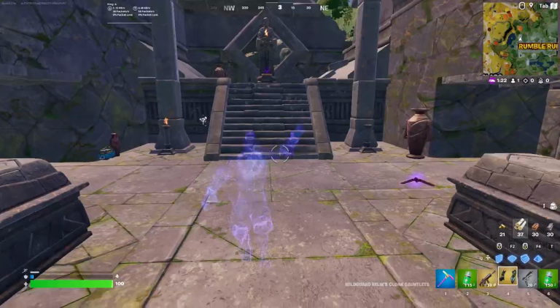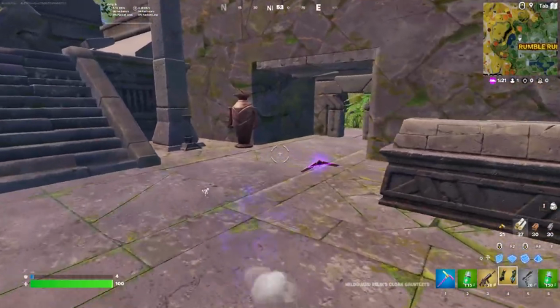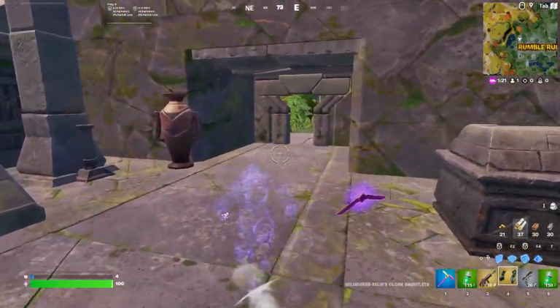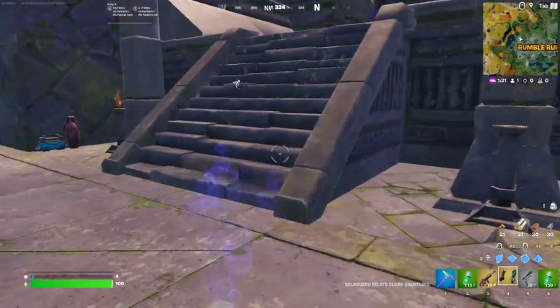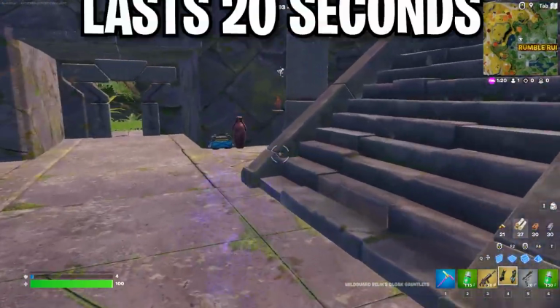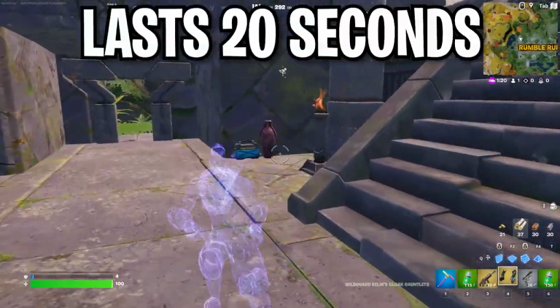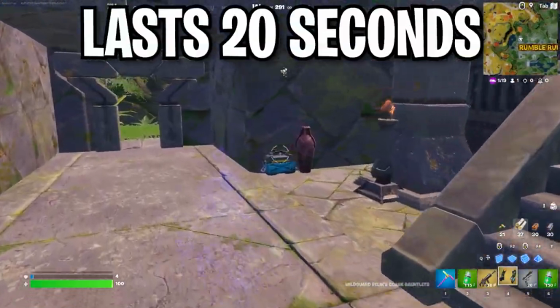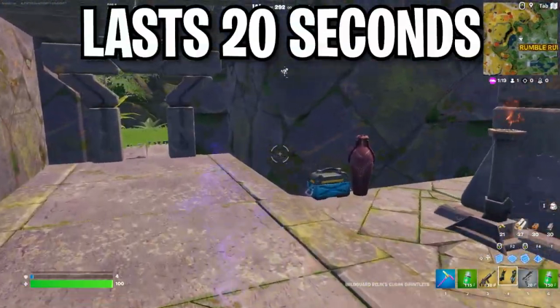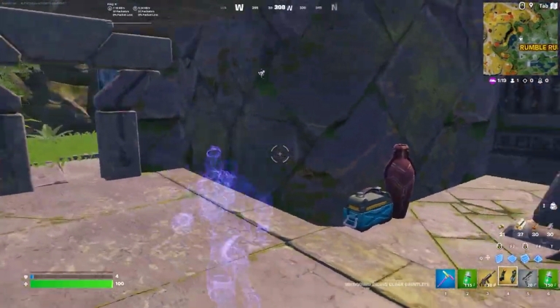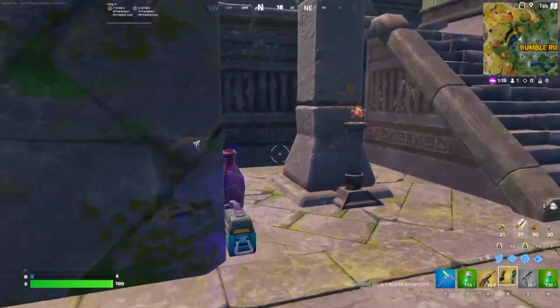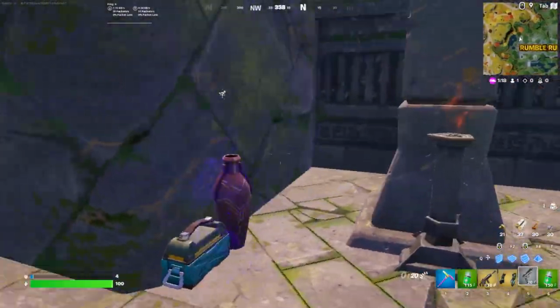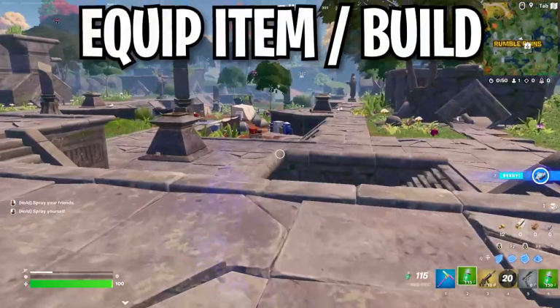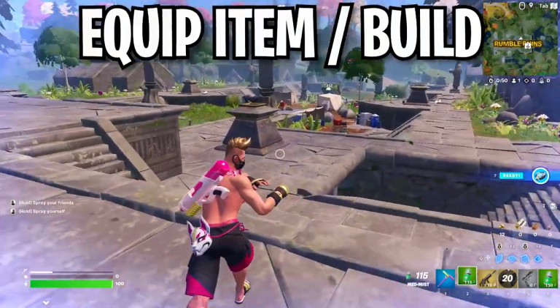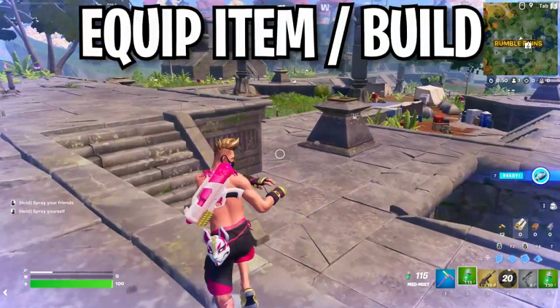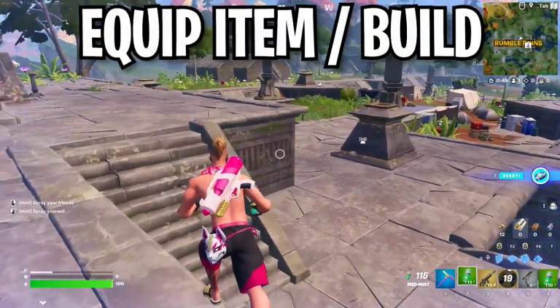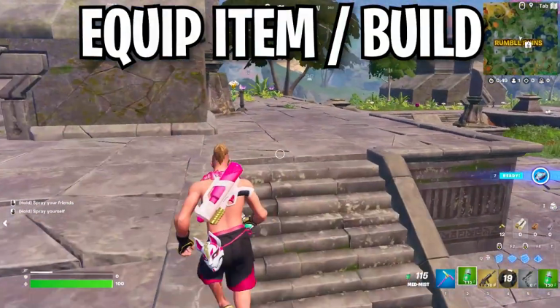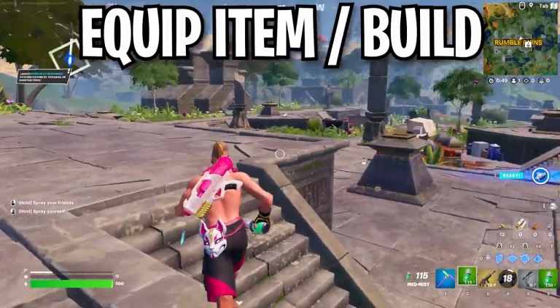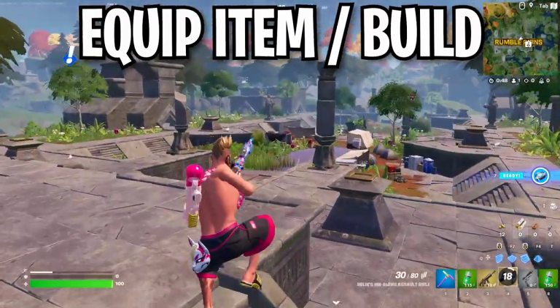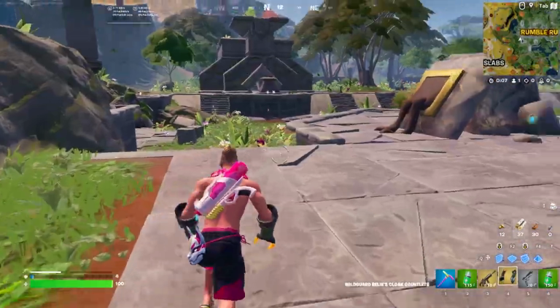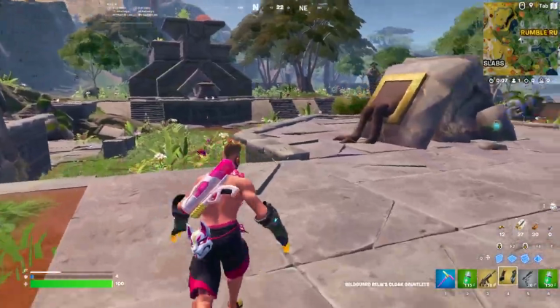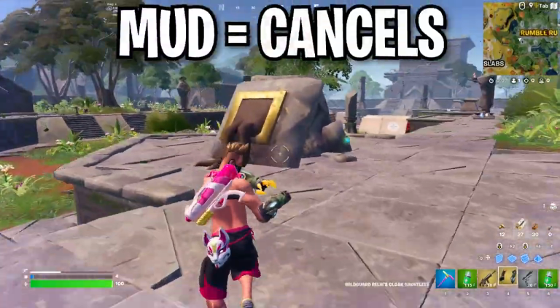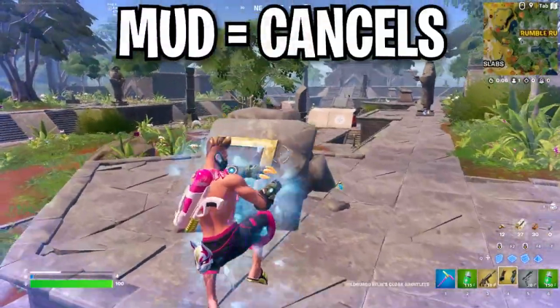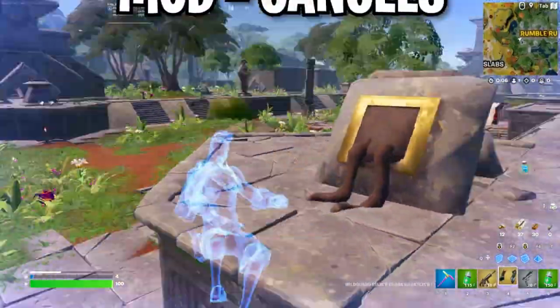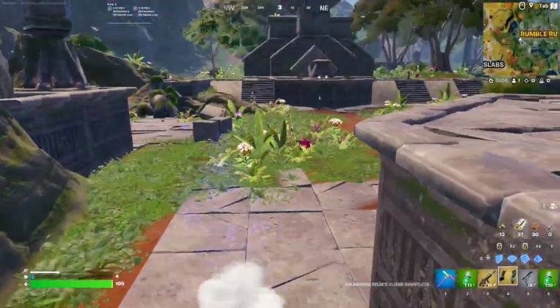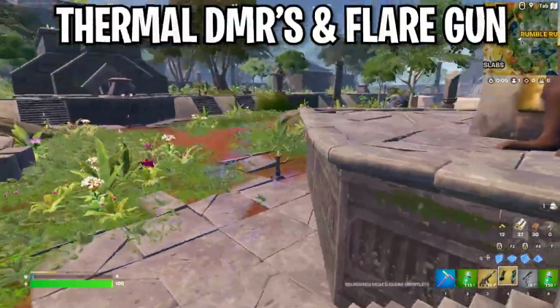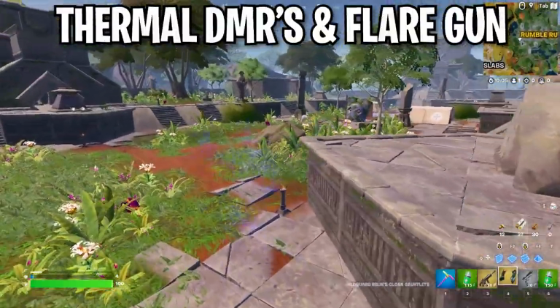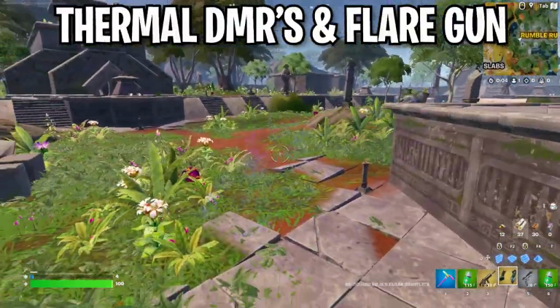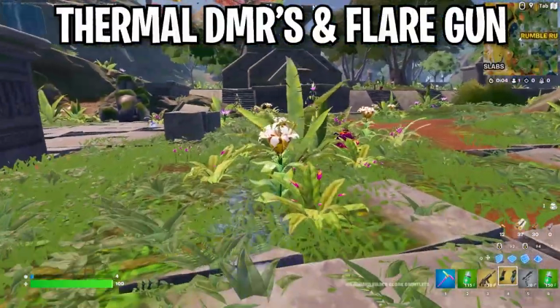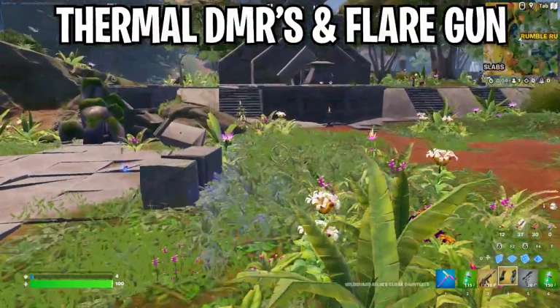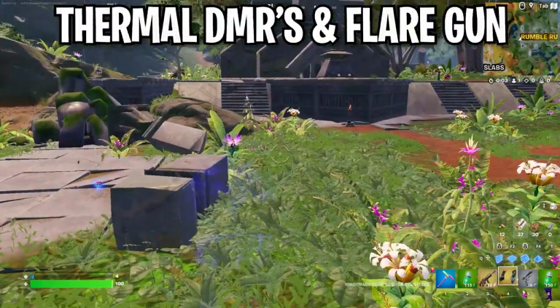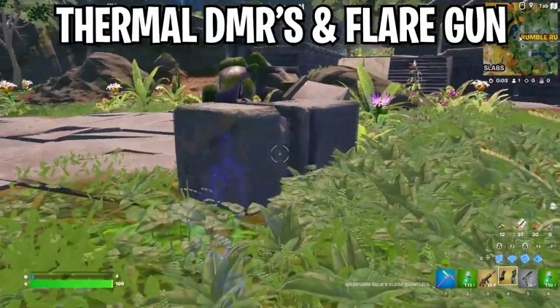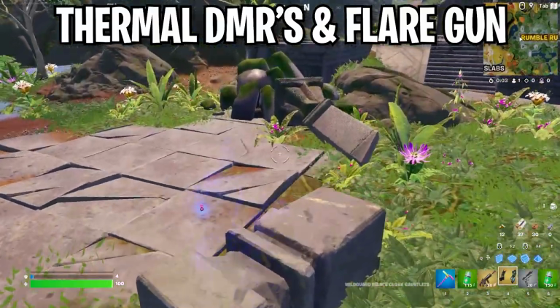When using these gauntlets, it only lasts 20 seconds and you can cancel the invisibility by switching to an item in your inventory or building. Walking in mud will also cancel effects and thermal DMRs and a floor gun can detect you under the invisibility effect.